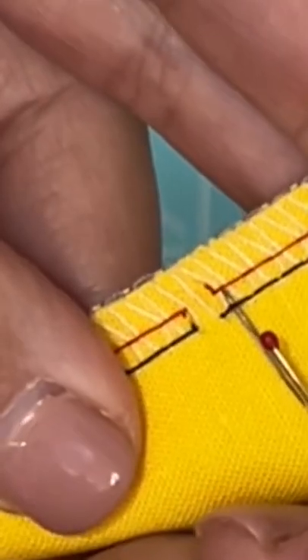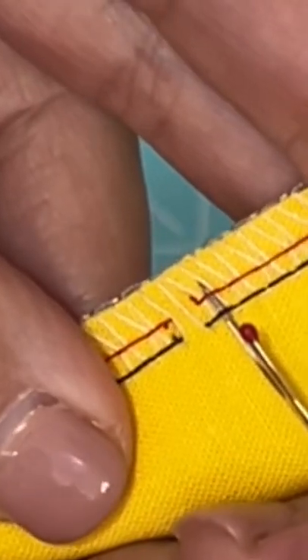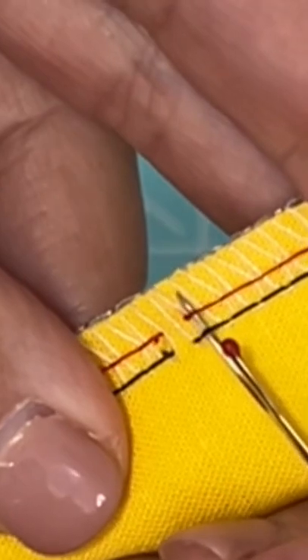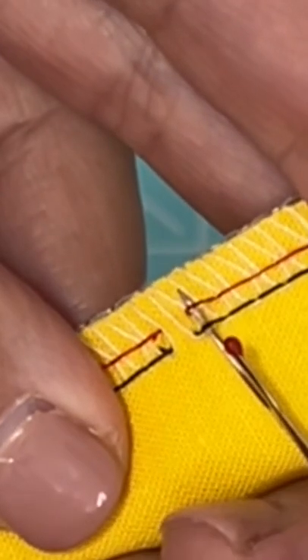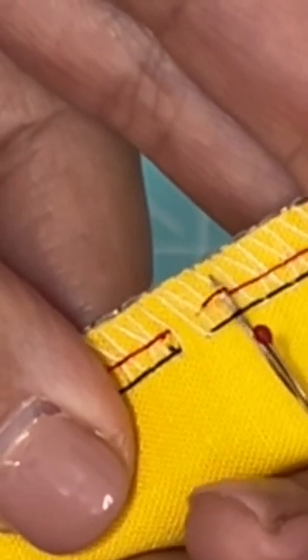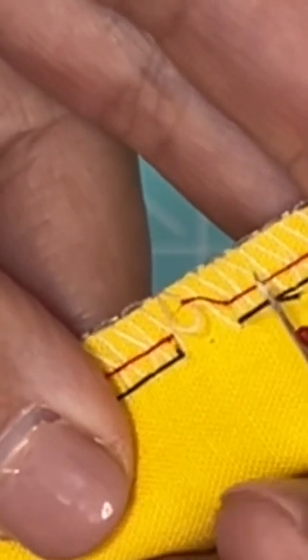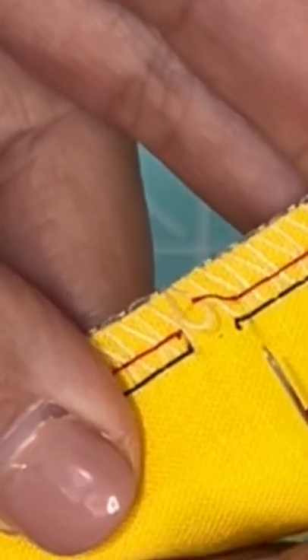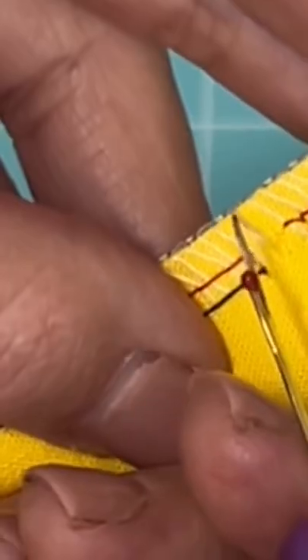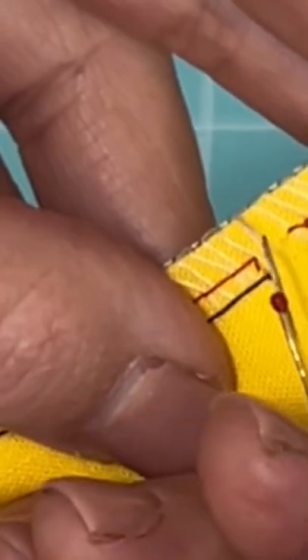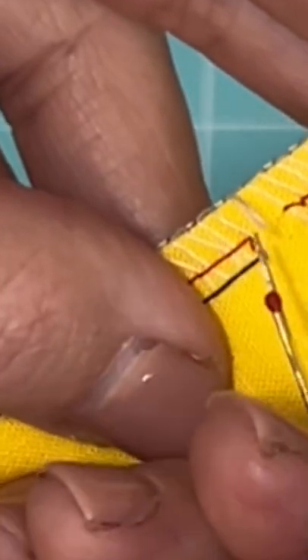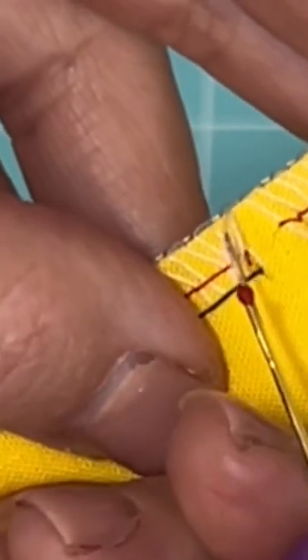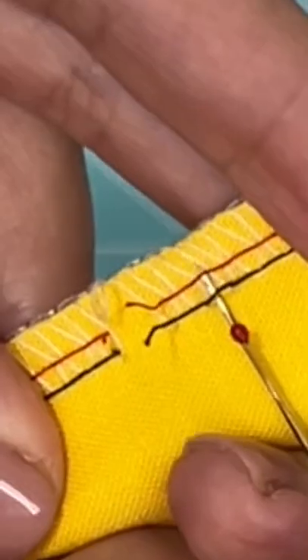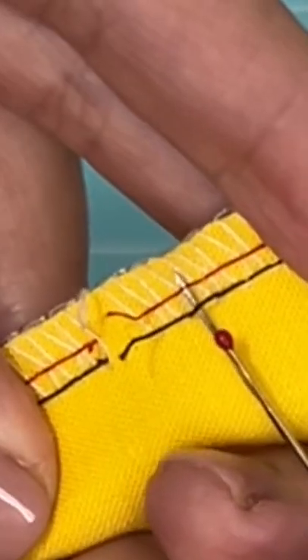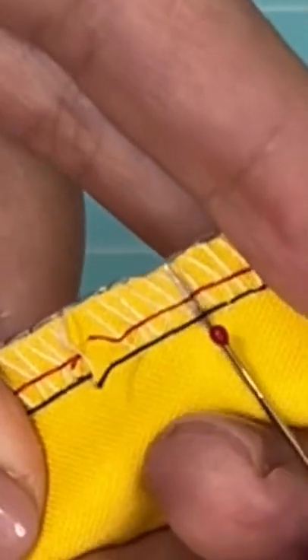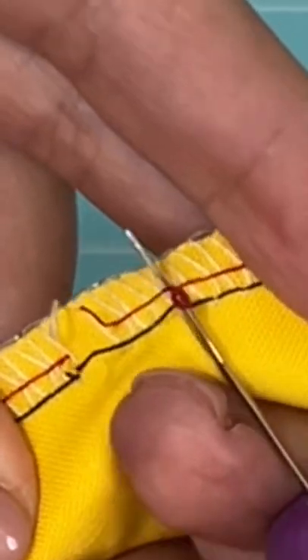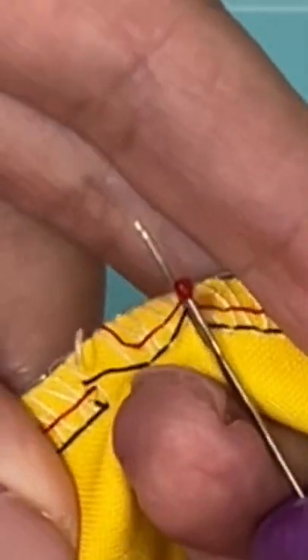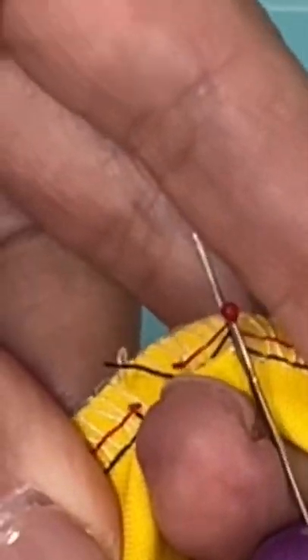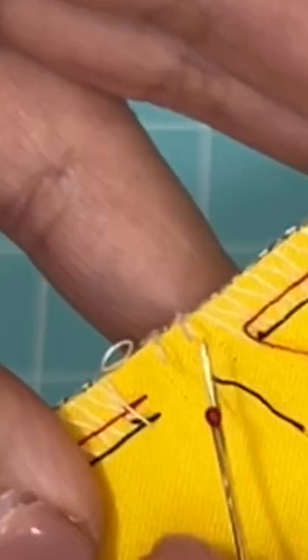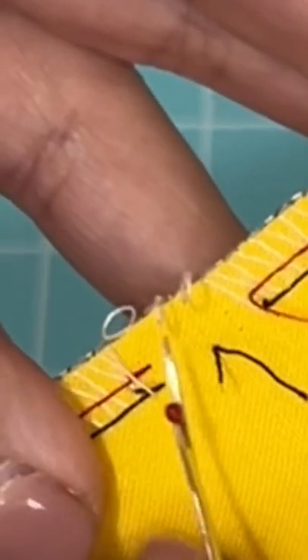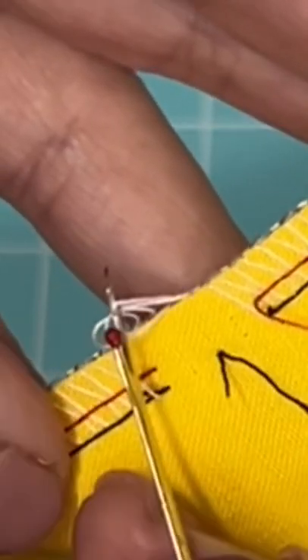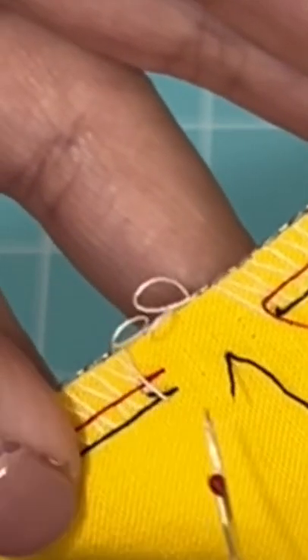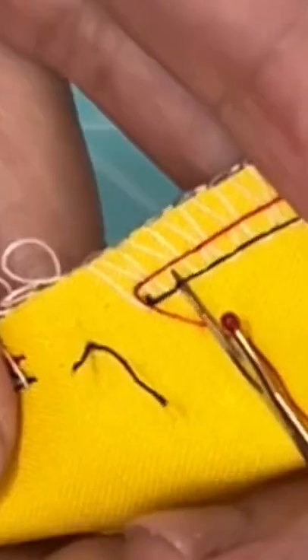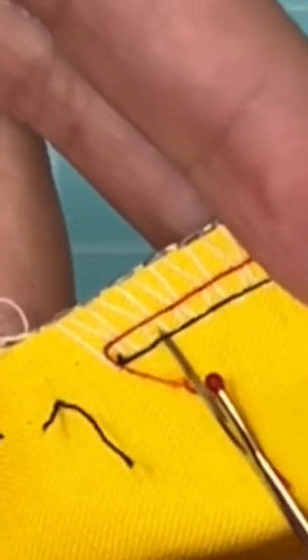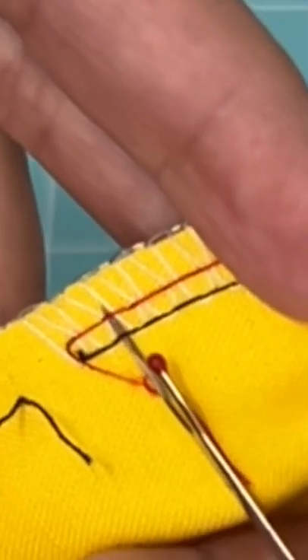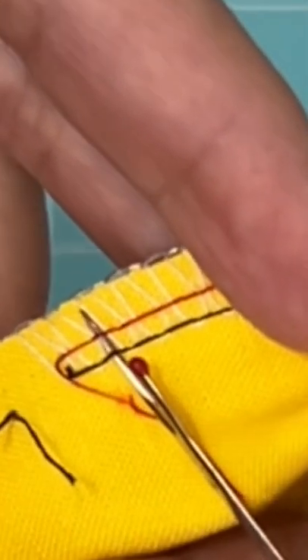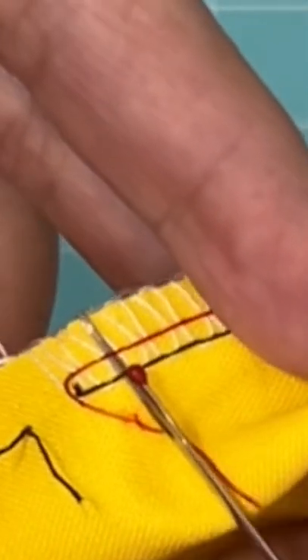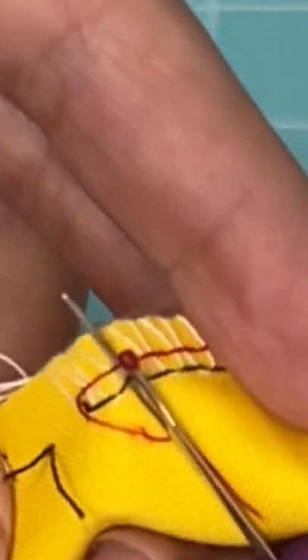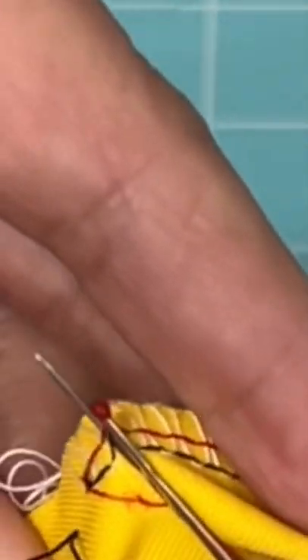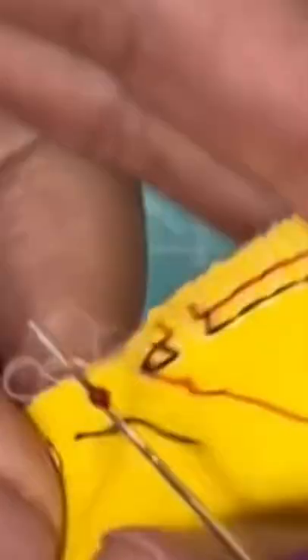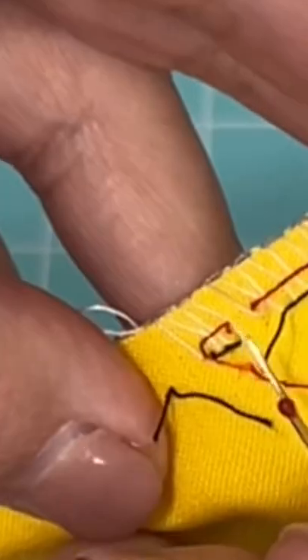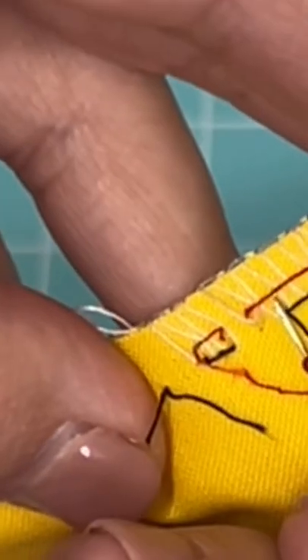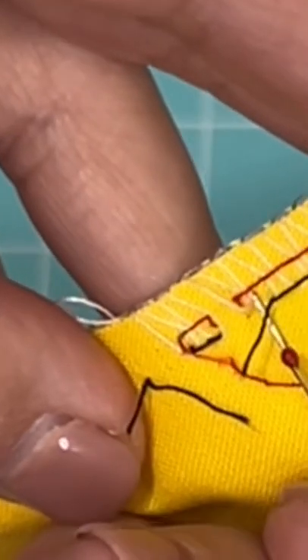Use your seam ripper to loosen the next set of needle threads, skip a couple more stitches, and slice those two needle threads again. You can see everything is loosening up nicely — keep working in three-inch sections.